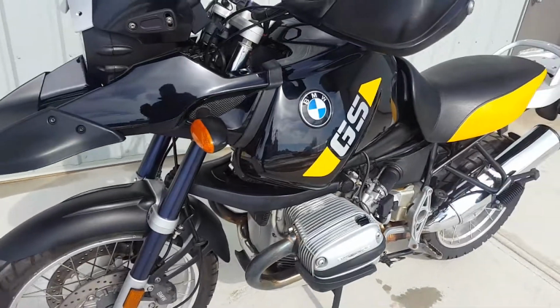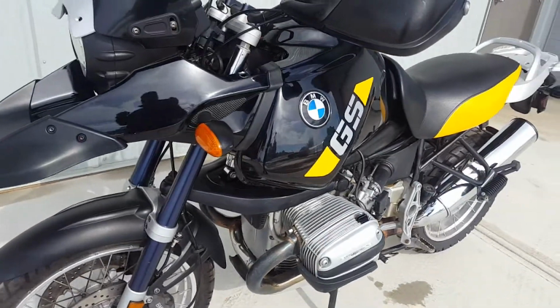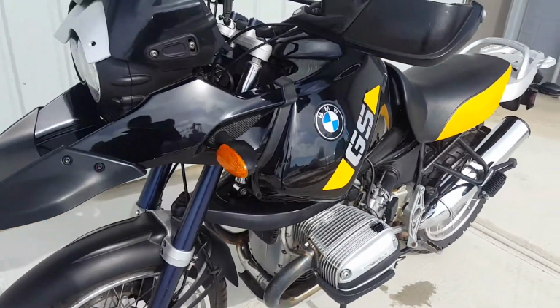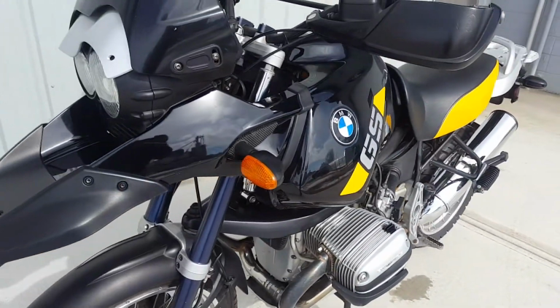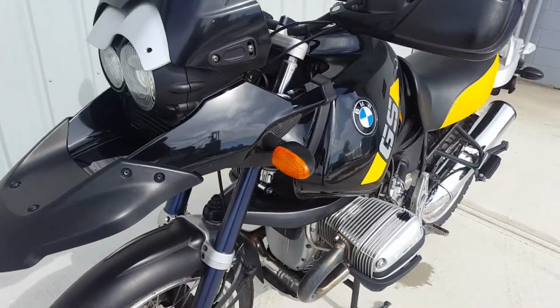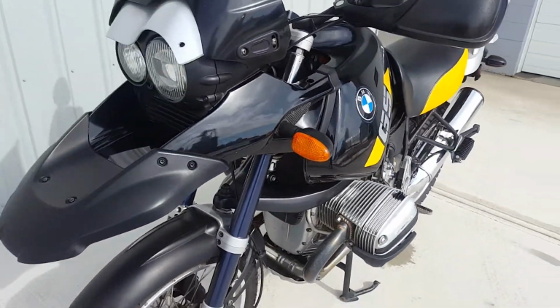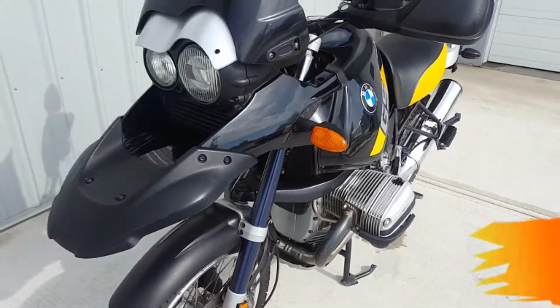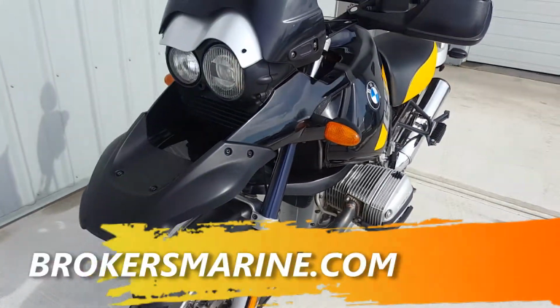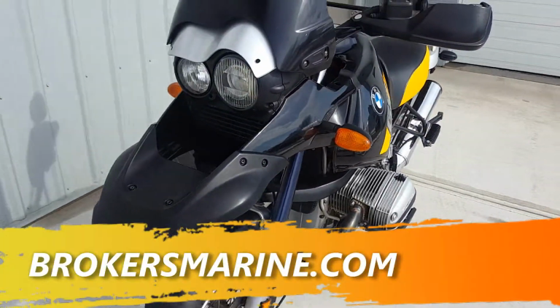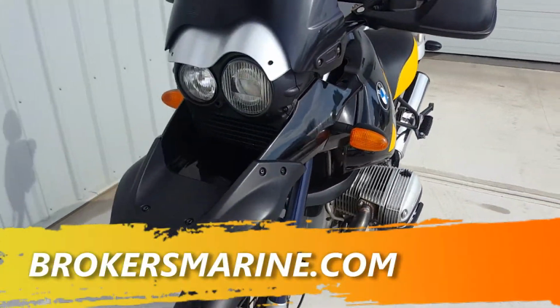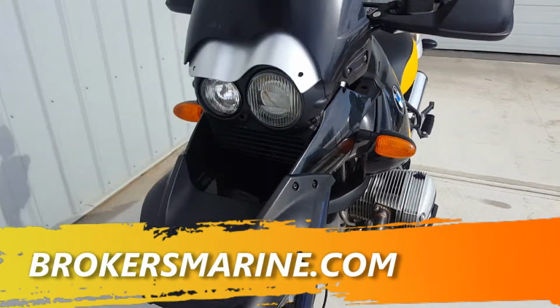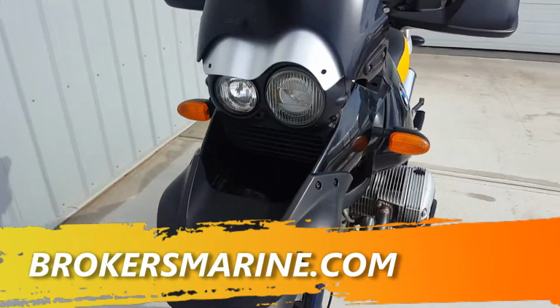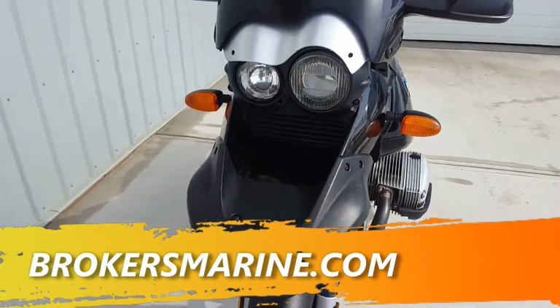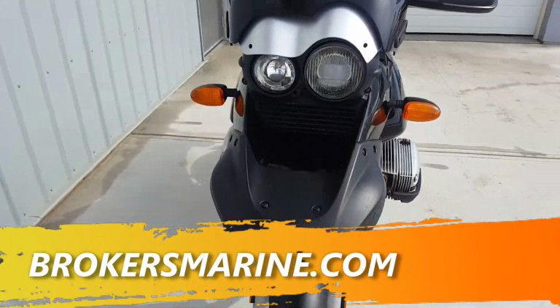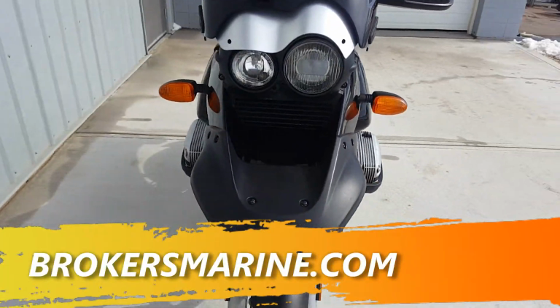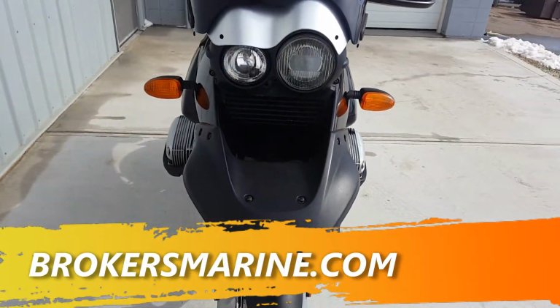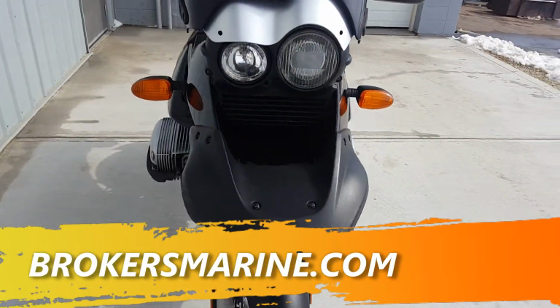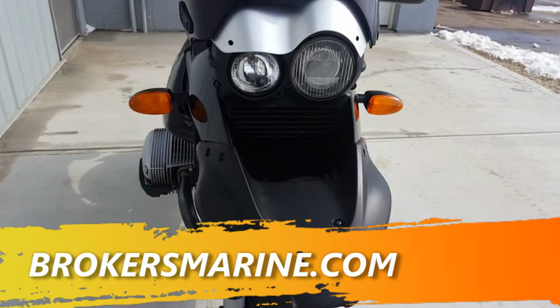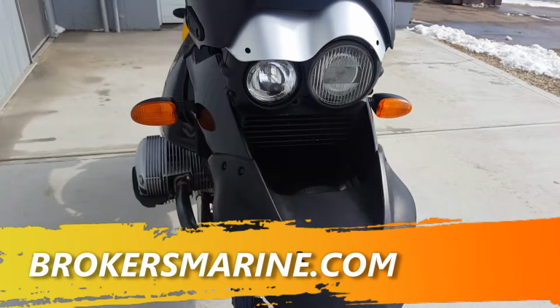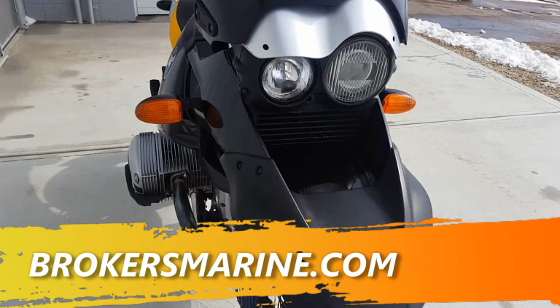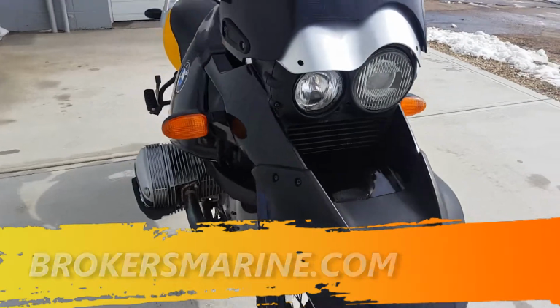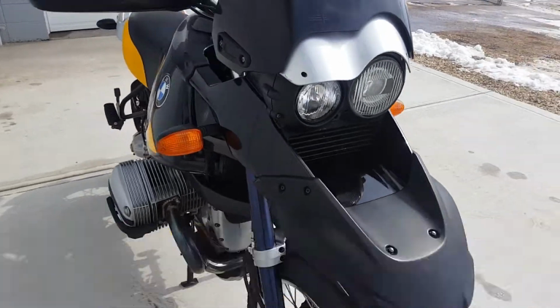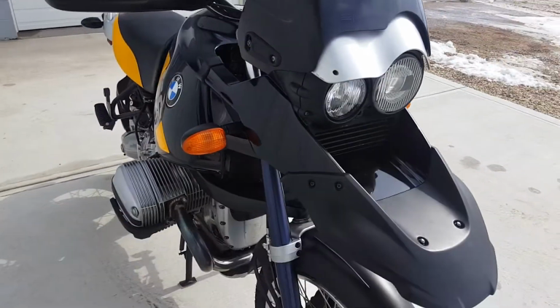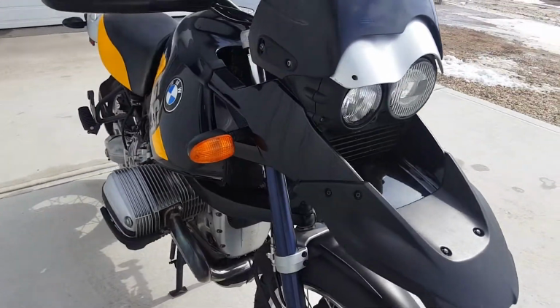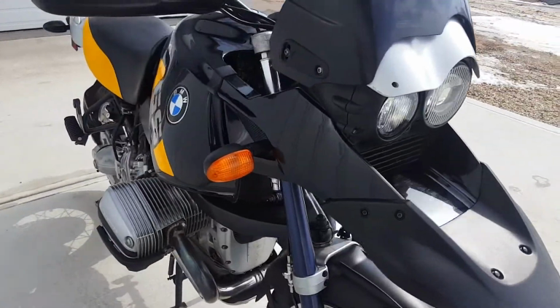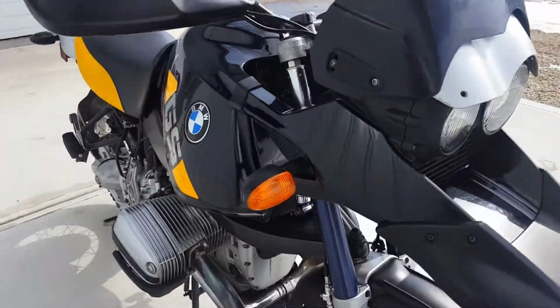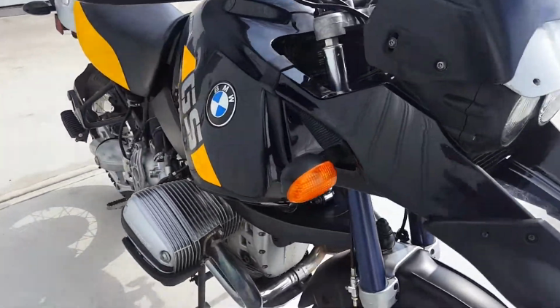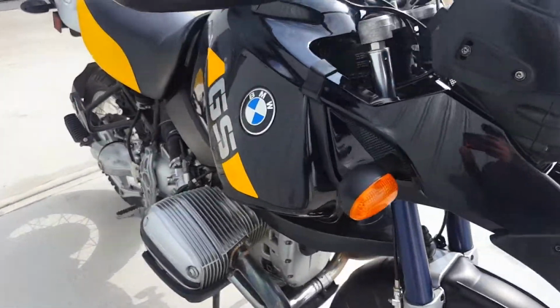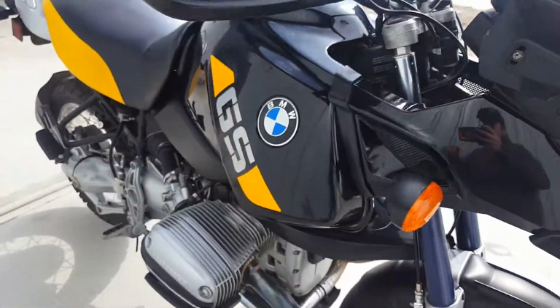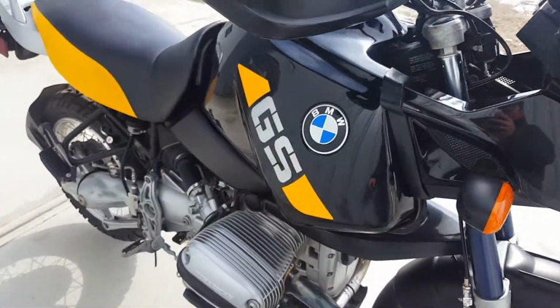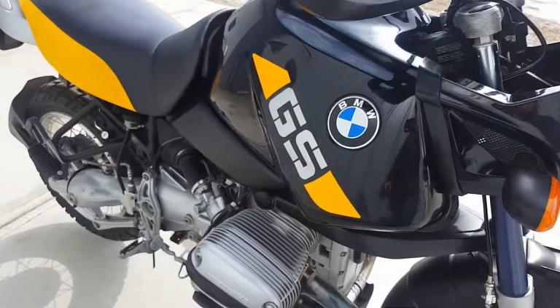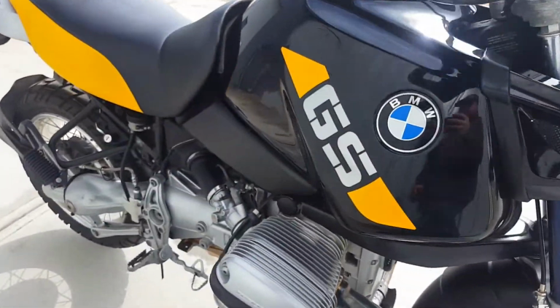Make sure you give us a shout here at Brokers Marine — visit us at brokersmarine.com, or come on down to Camrose at 4746 41st Street. We'll make it worth your drive.